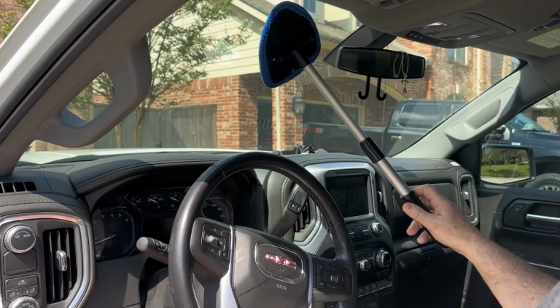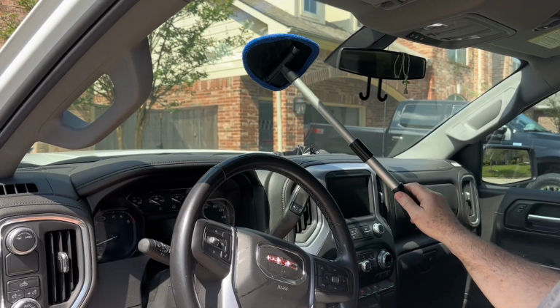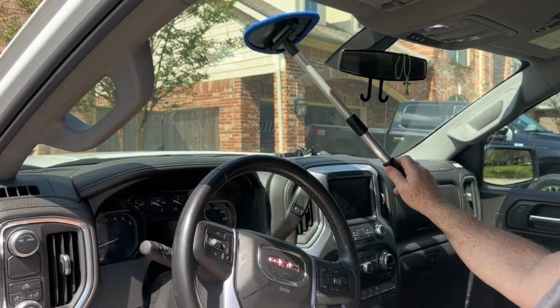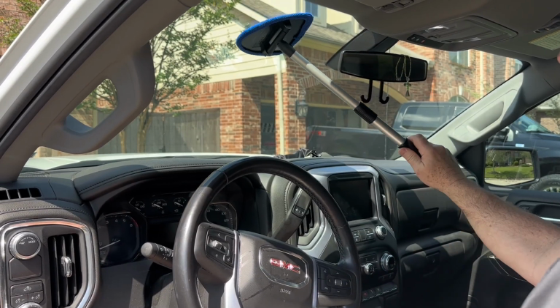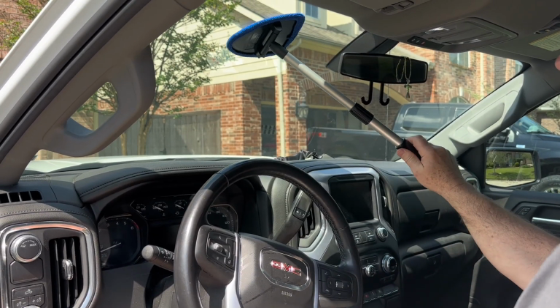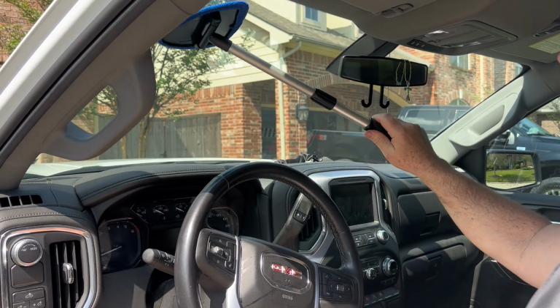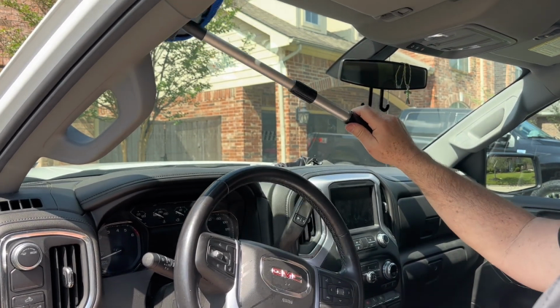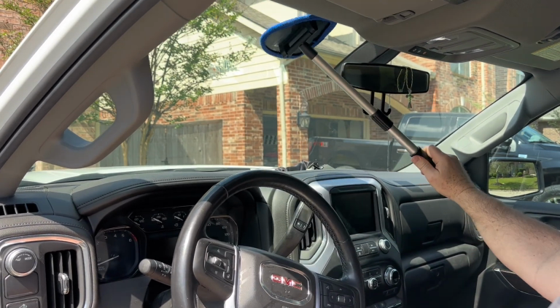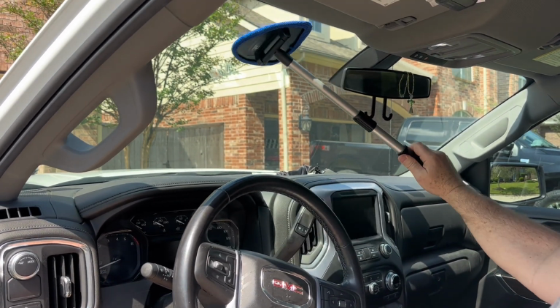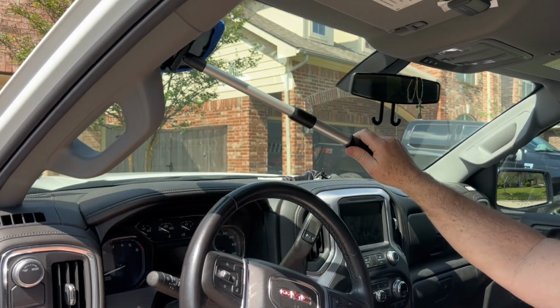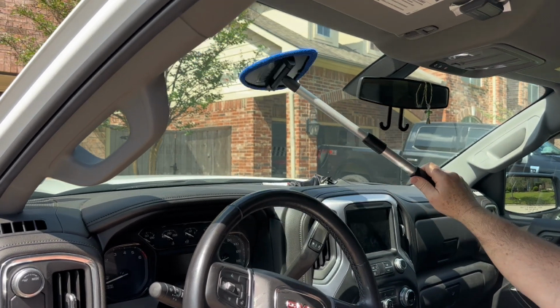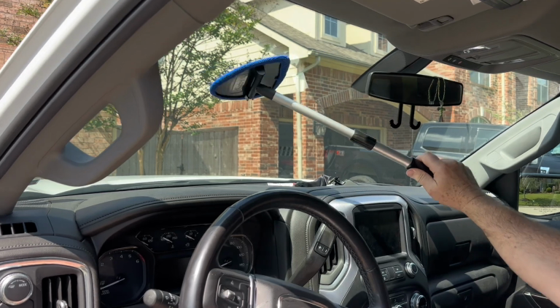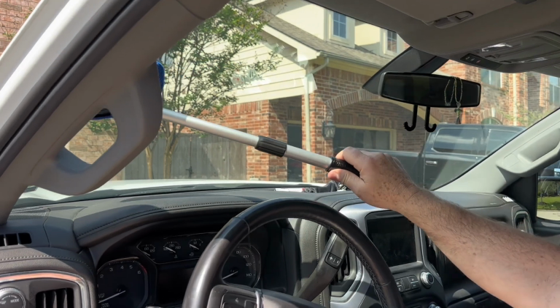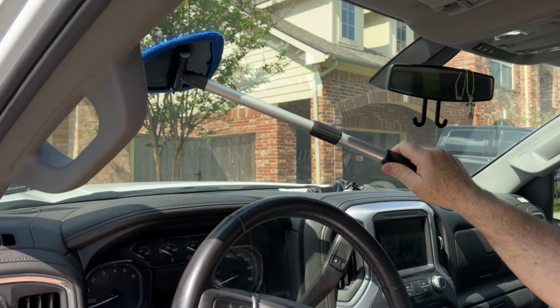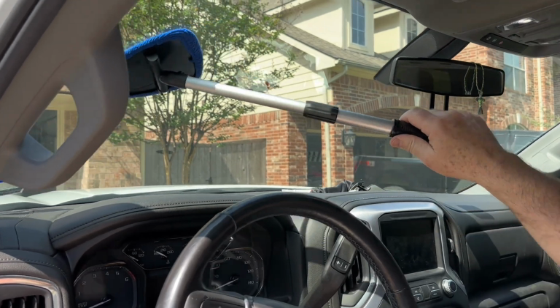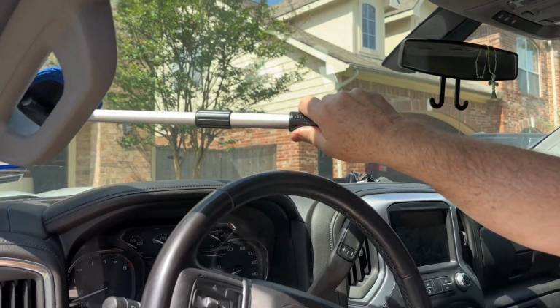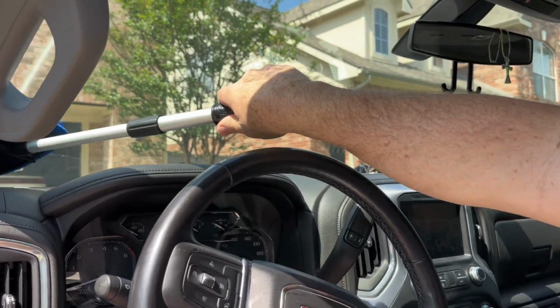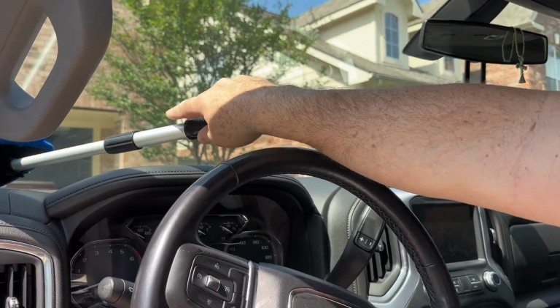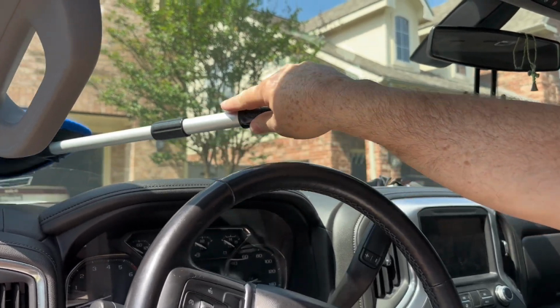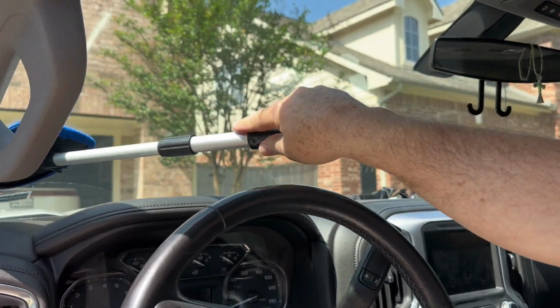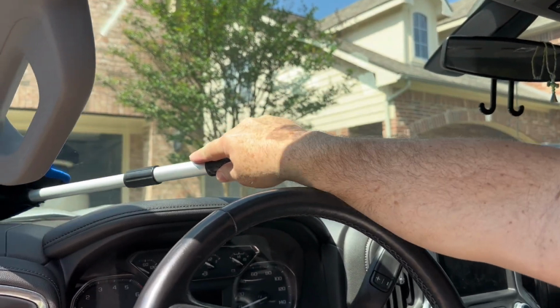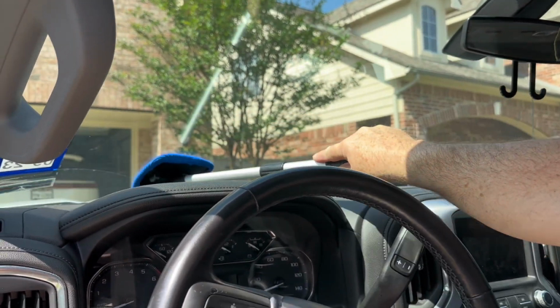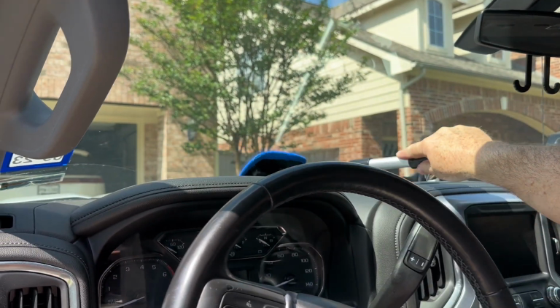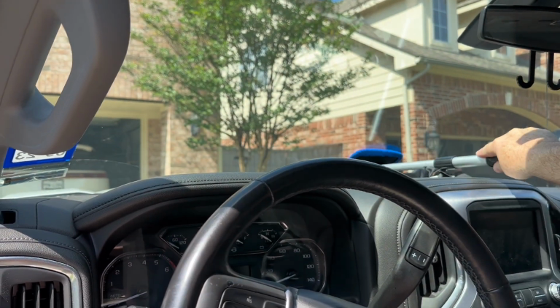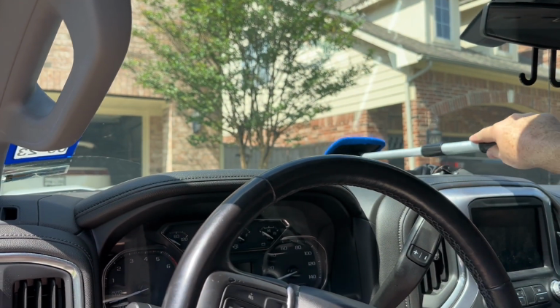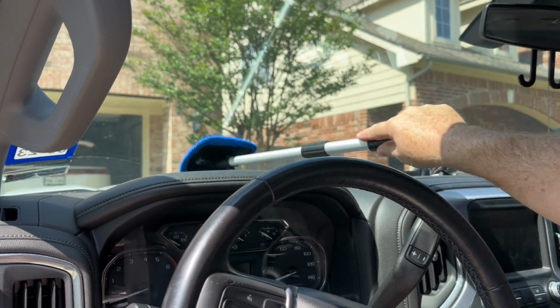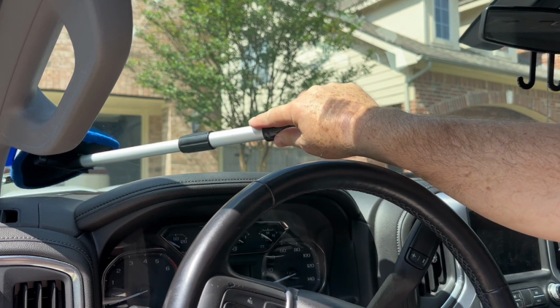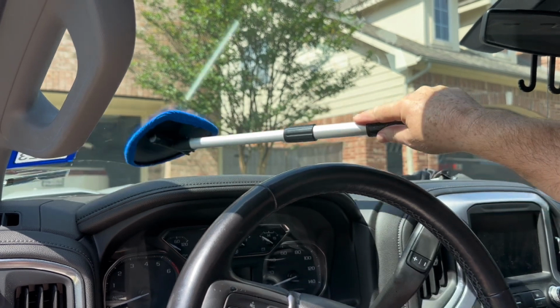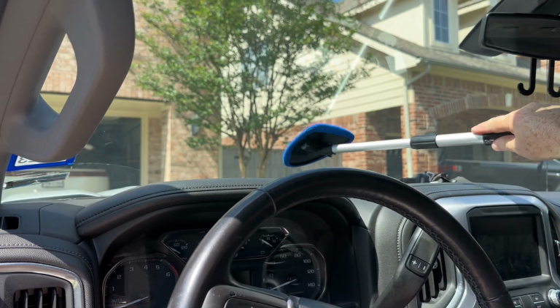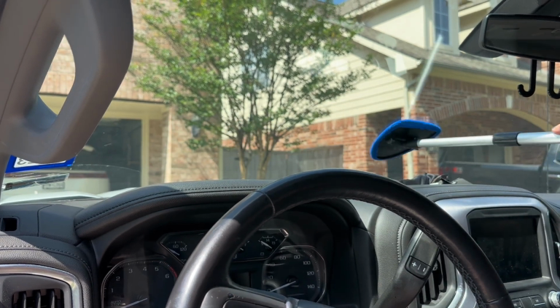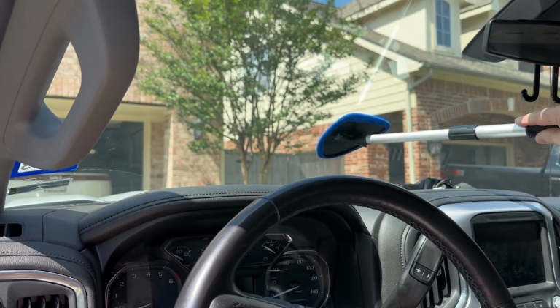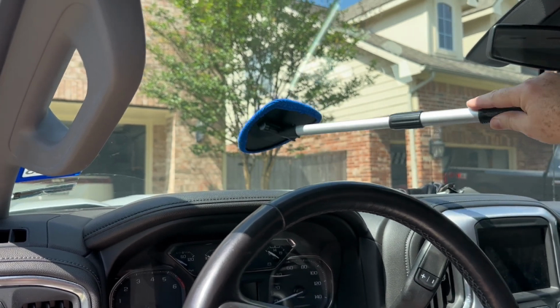The pivoting head allows you to easily clean hard-to-reach areas of the windshield, like around the rearview mirror and in those hard-to-reach corners where using just my arm and a cloth is a major struggle.